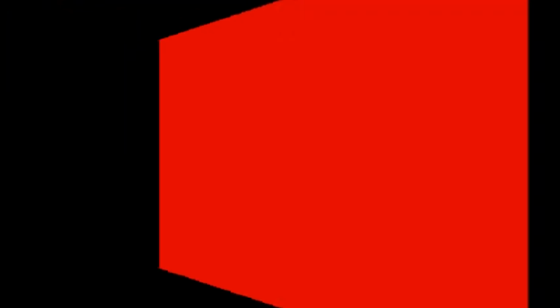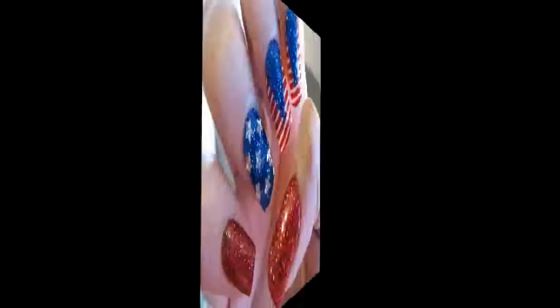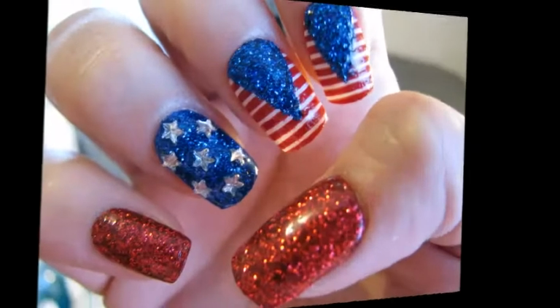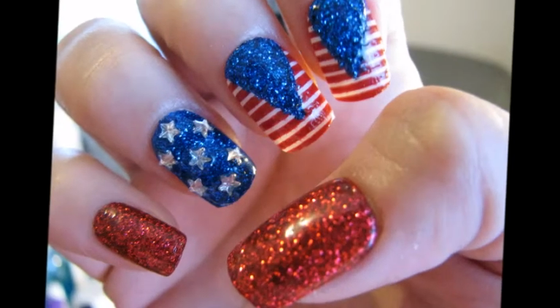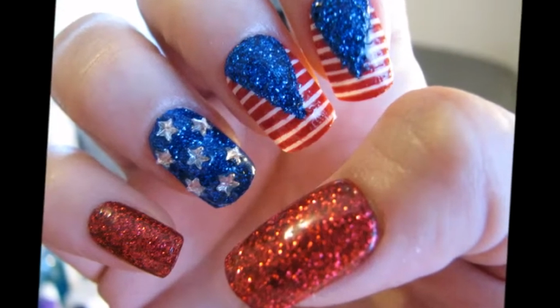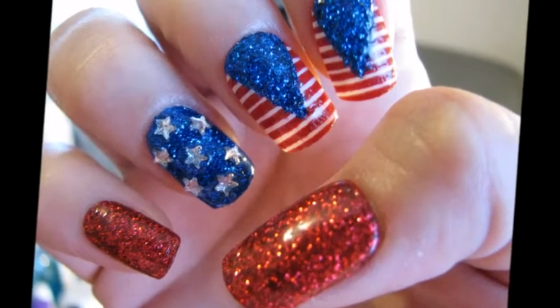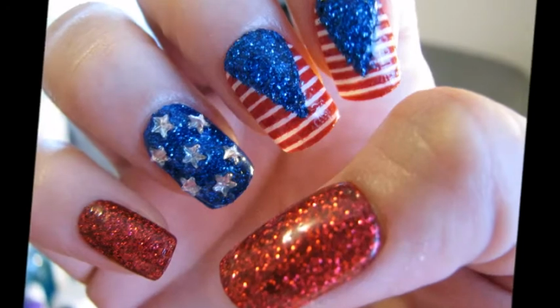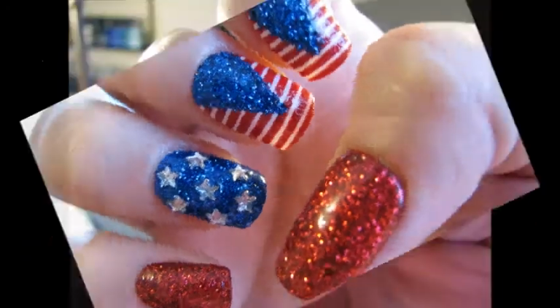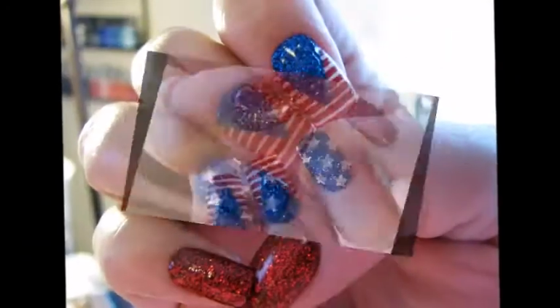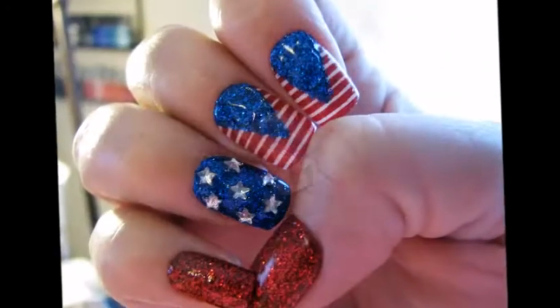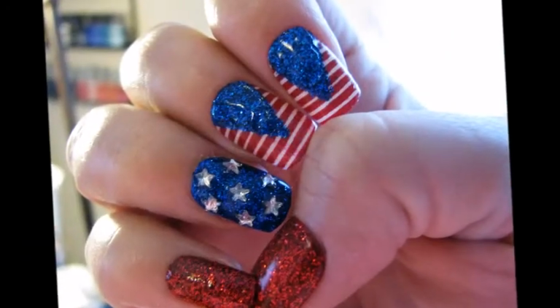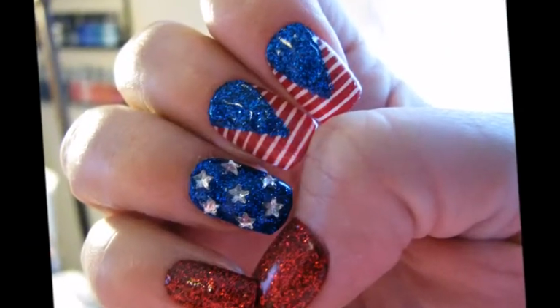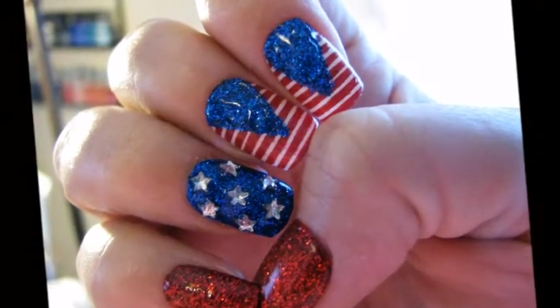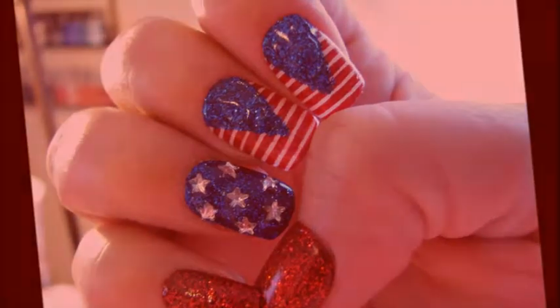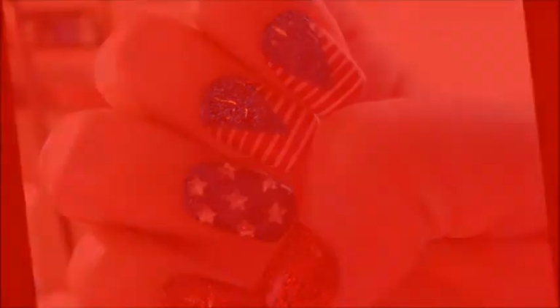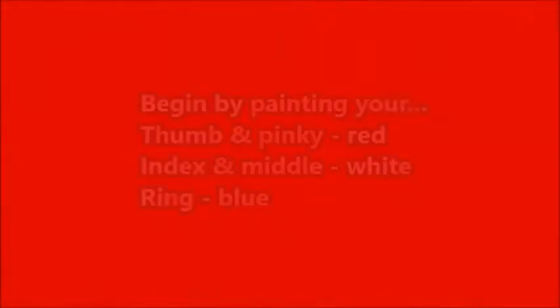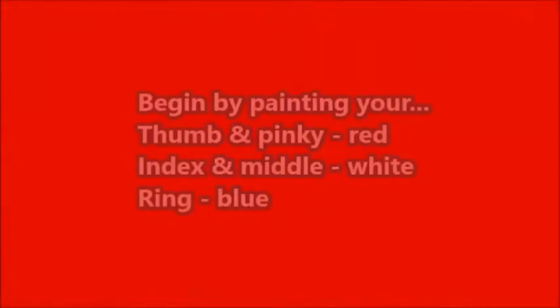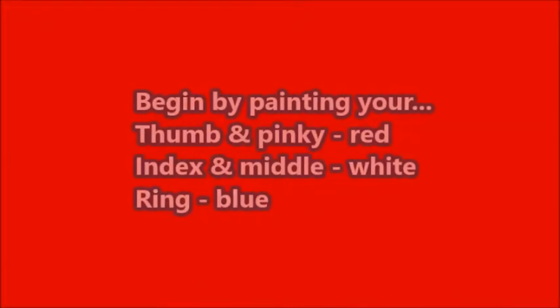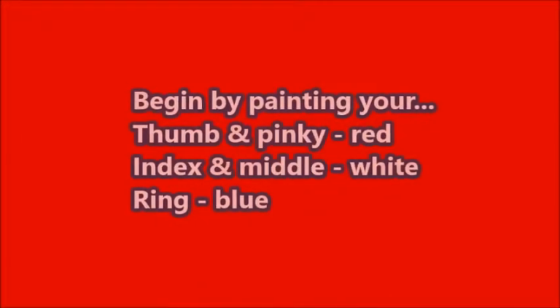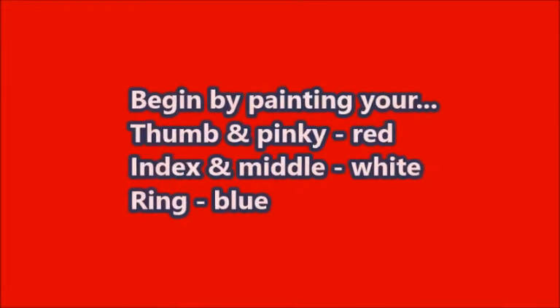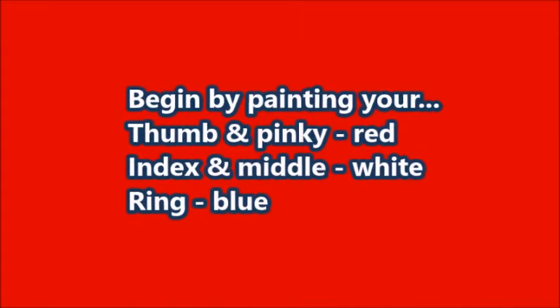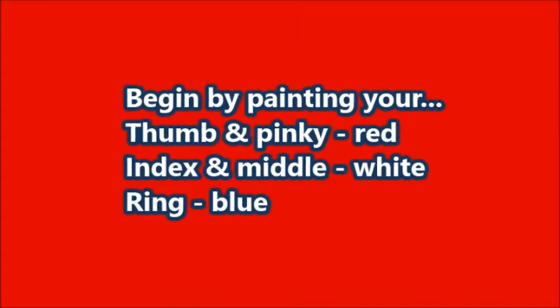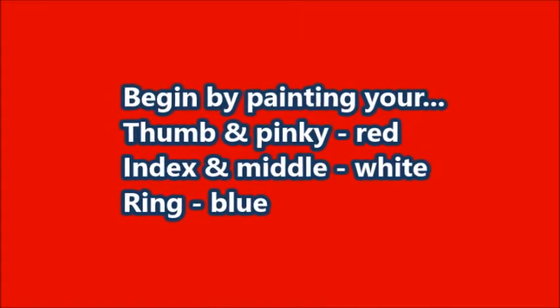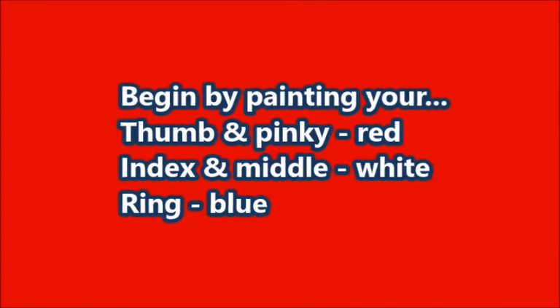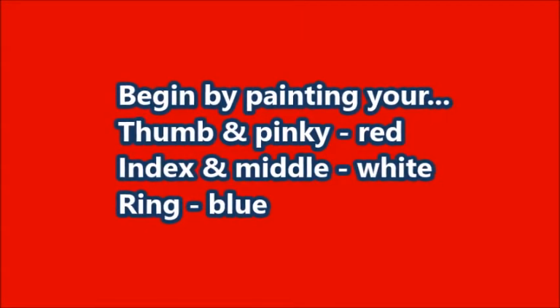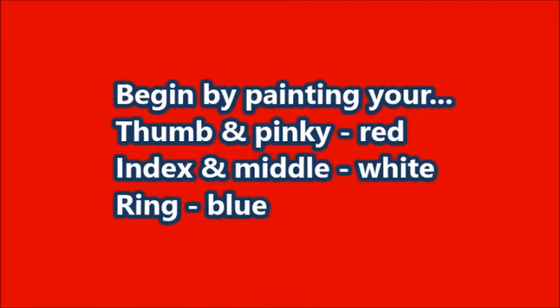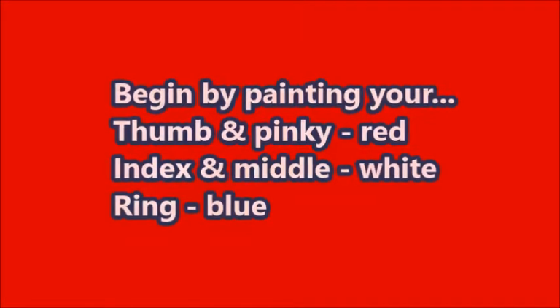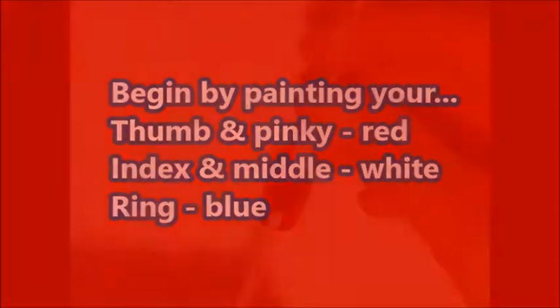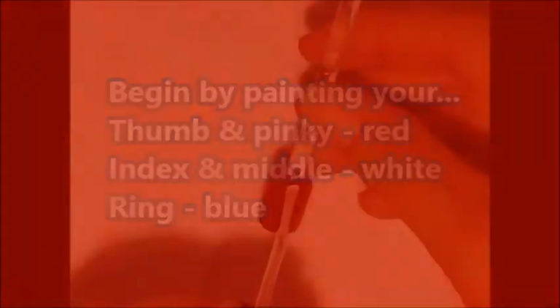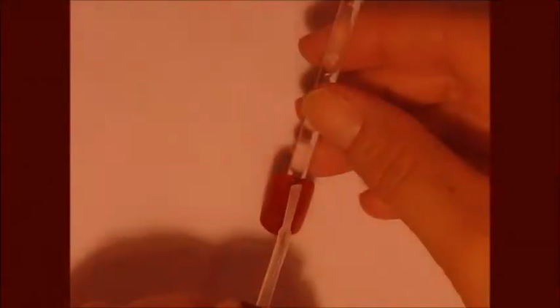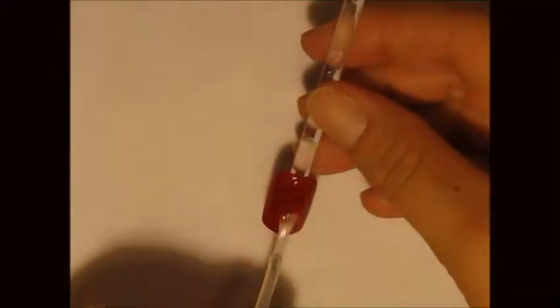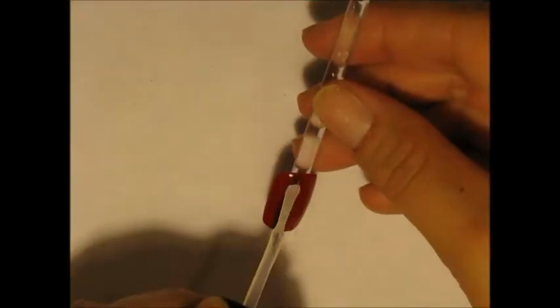Hey ladies, today I'll be doing some 4th of July nails for you guys. You're going to want to begin by painting your thumb and pinky red, your index and middle white, and your ring nail a blue color.